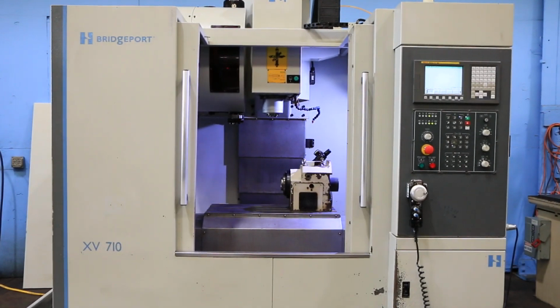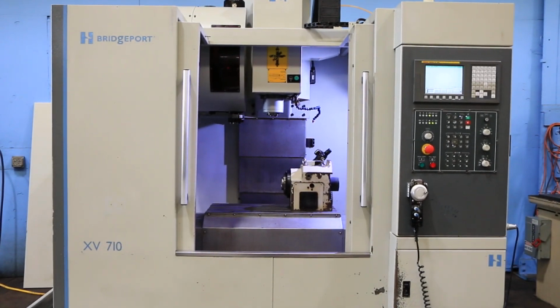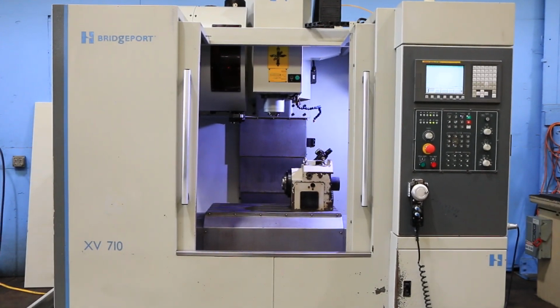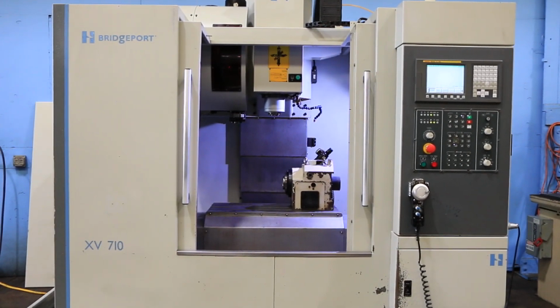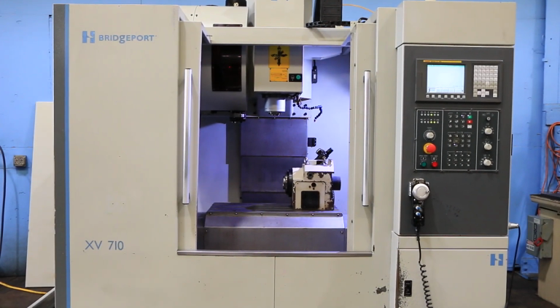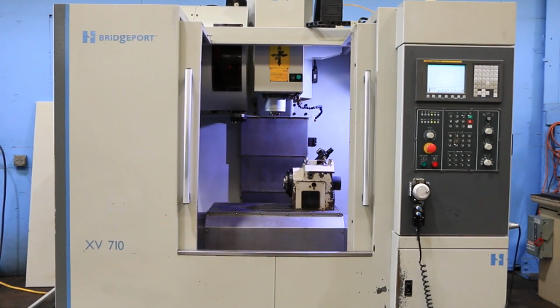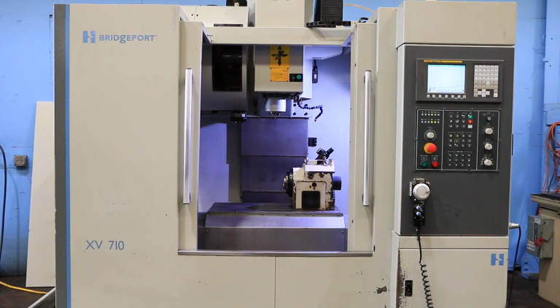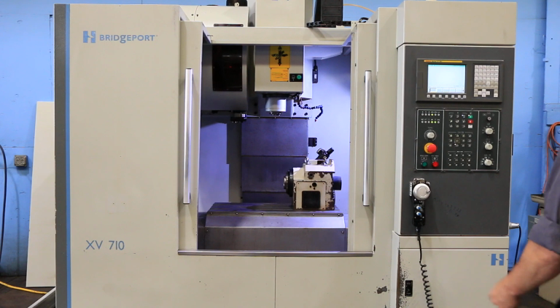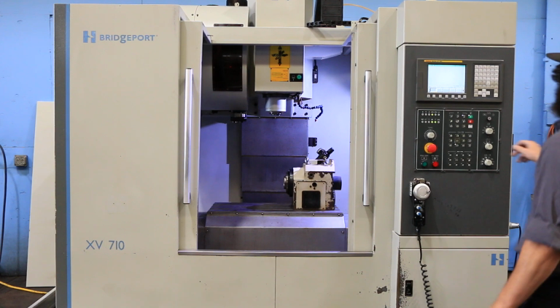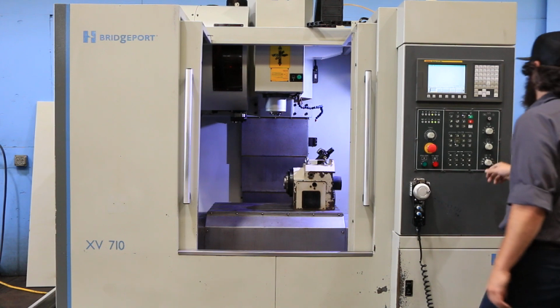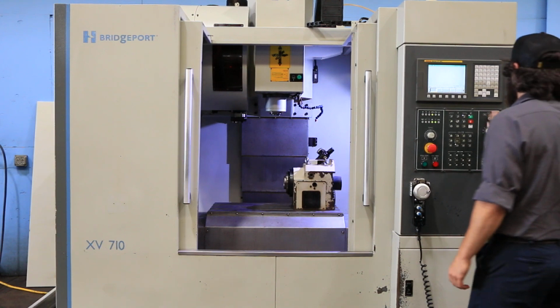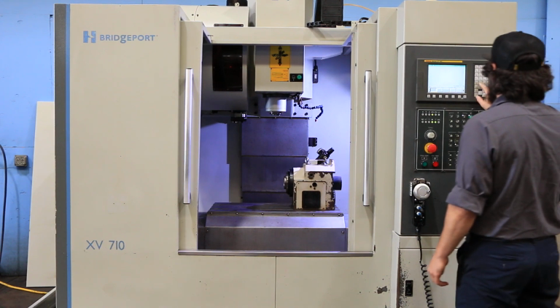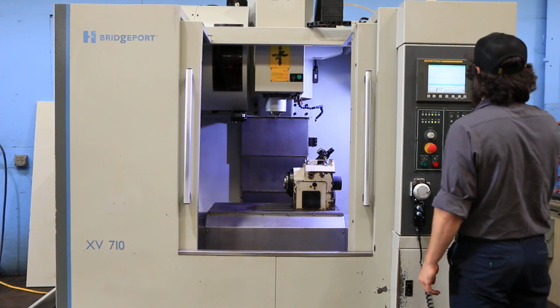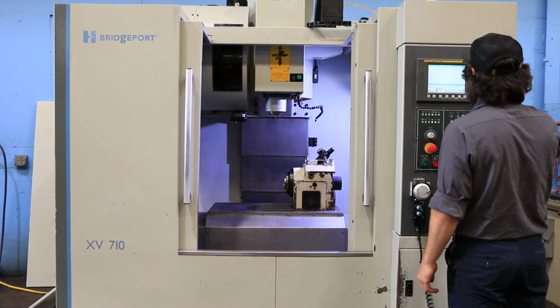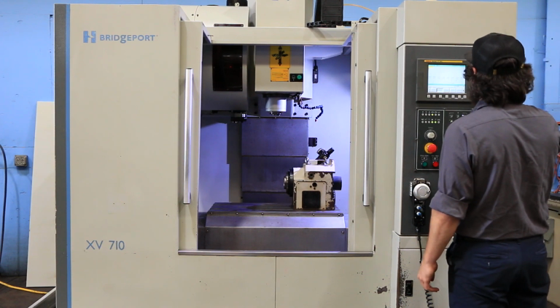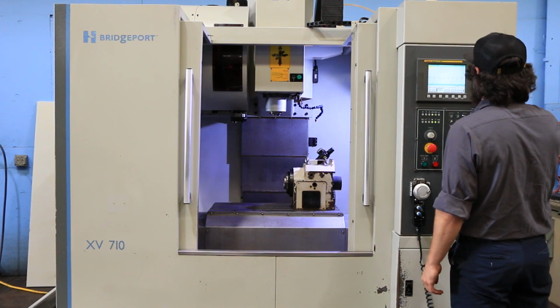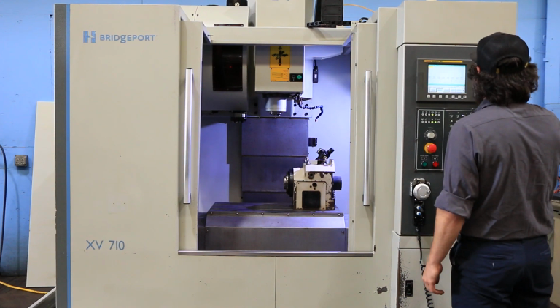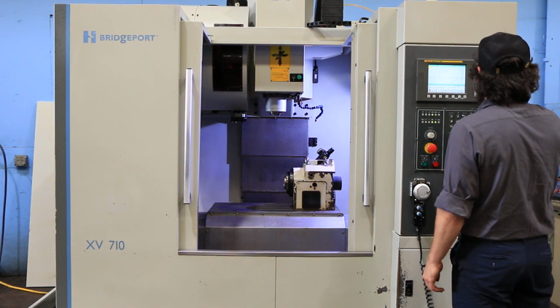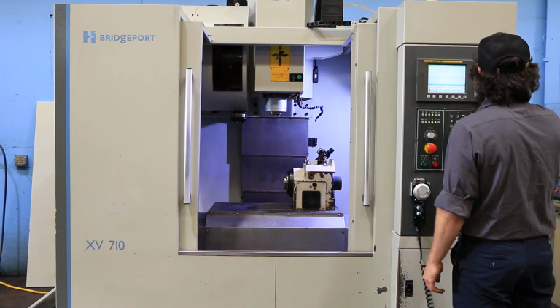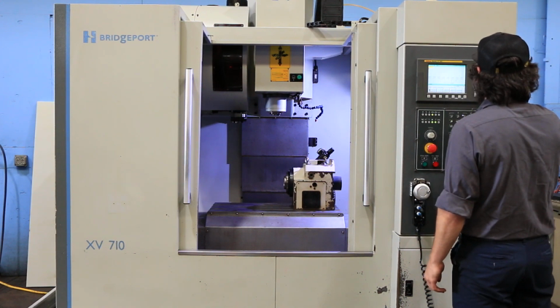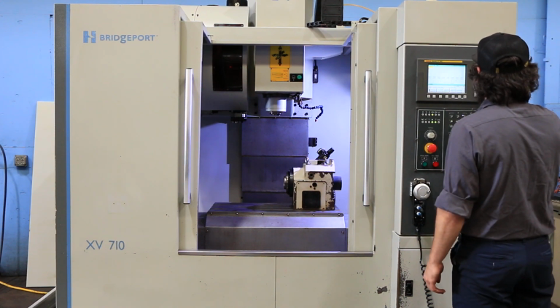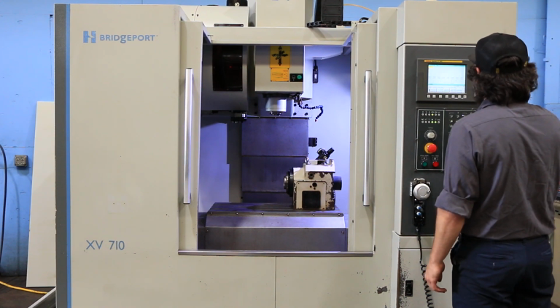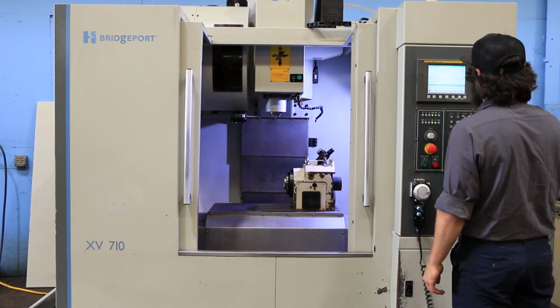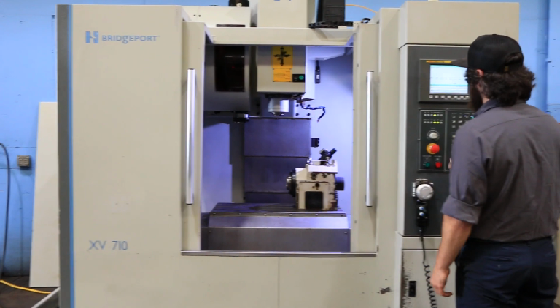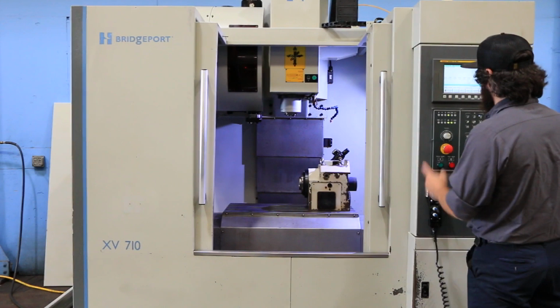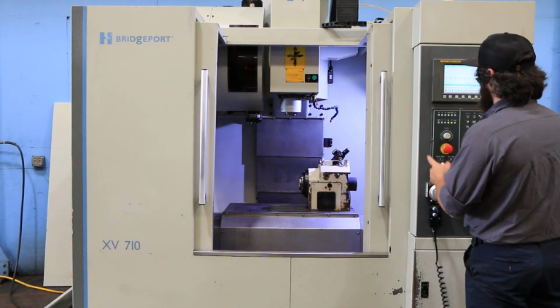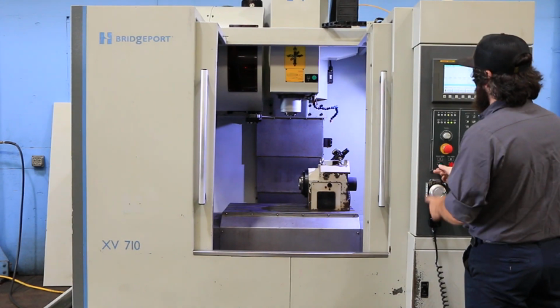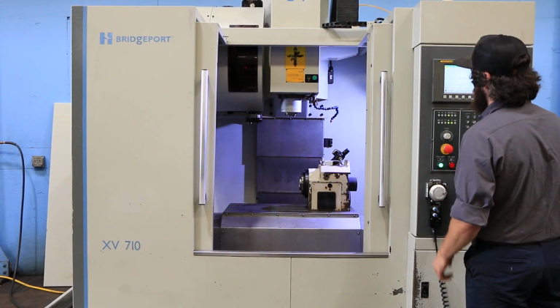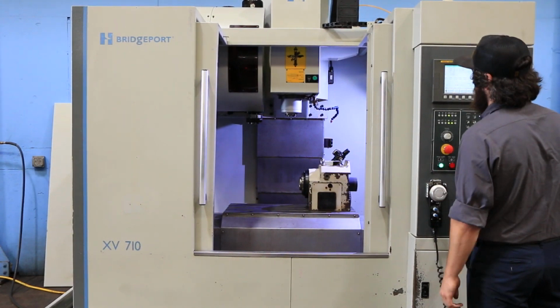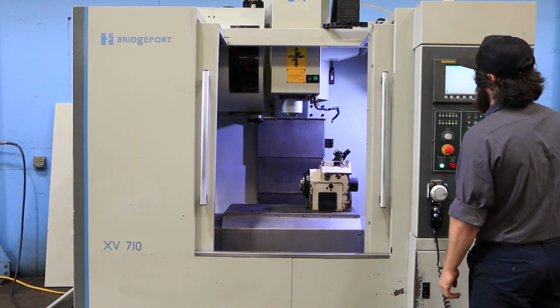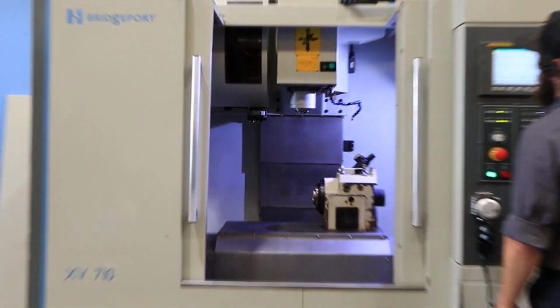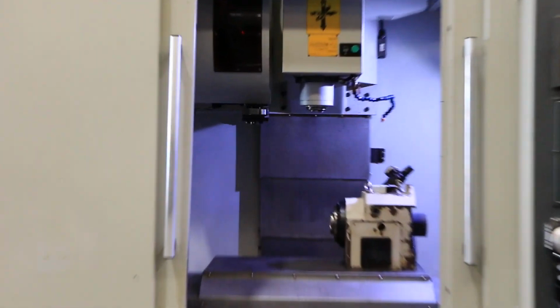We're going to run her for you. It's got a 20 ATC side-mounted tool changer, cat 40 tooling.